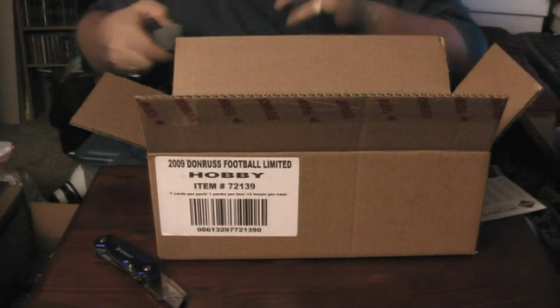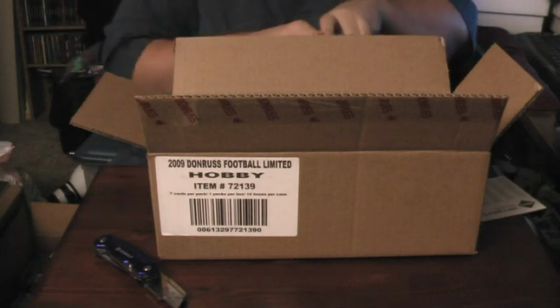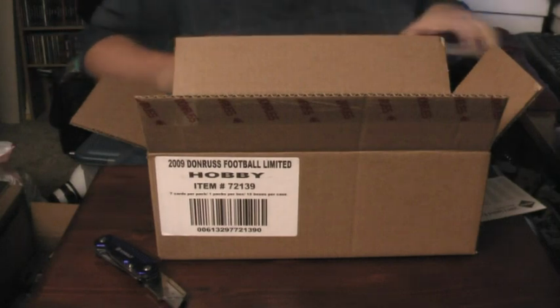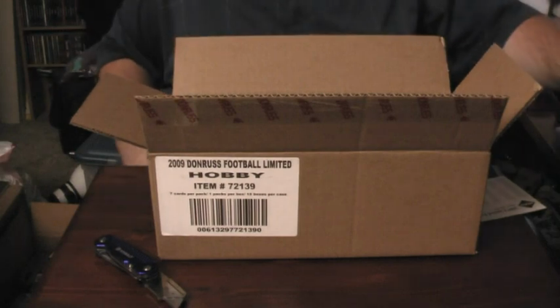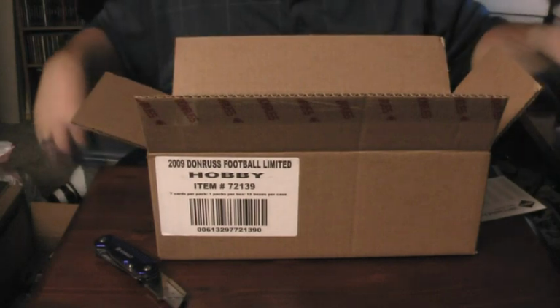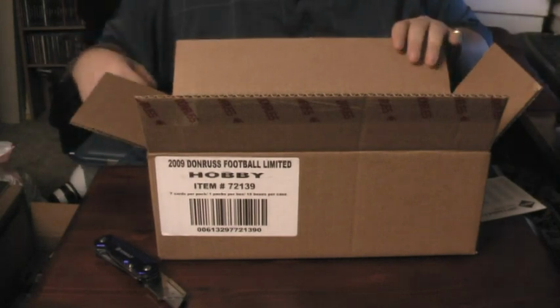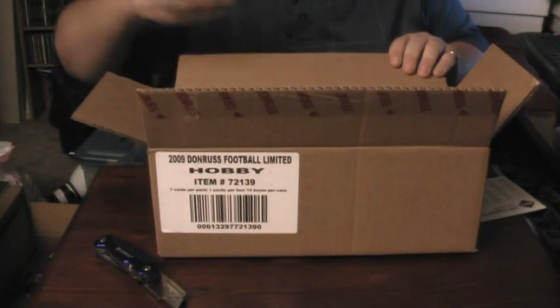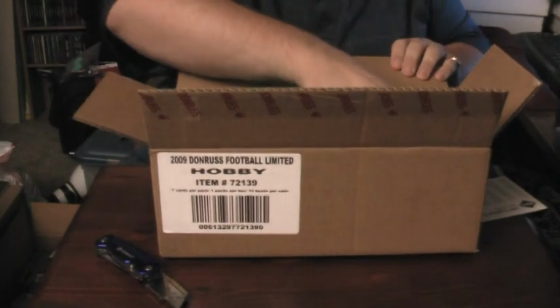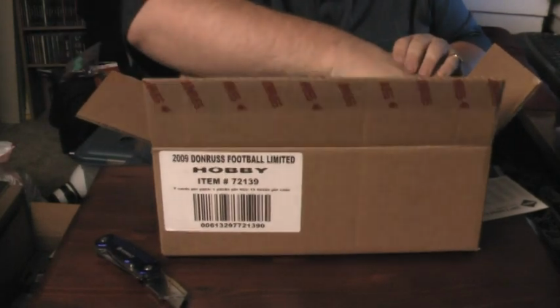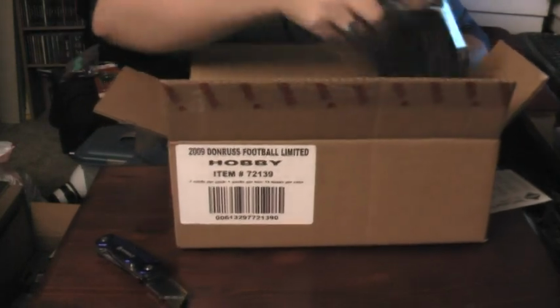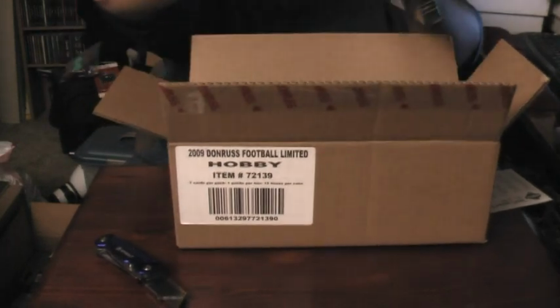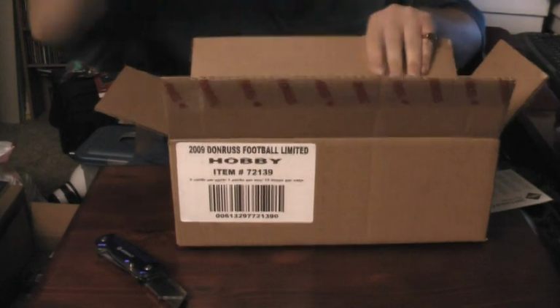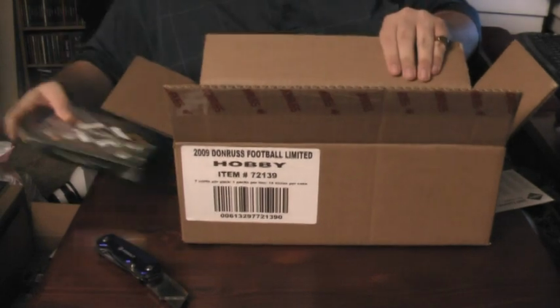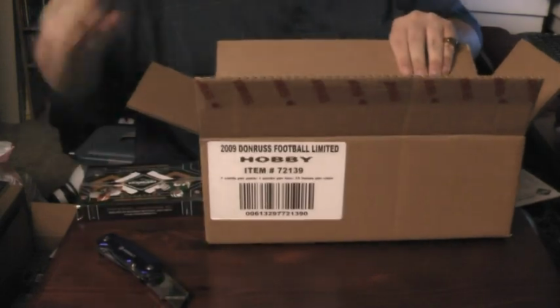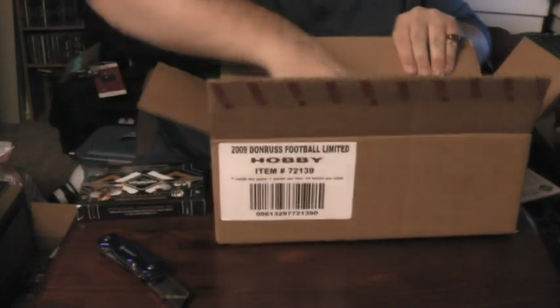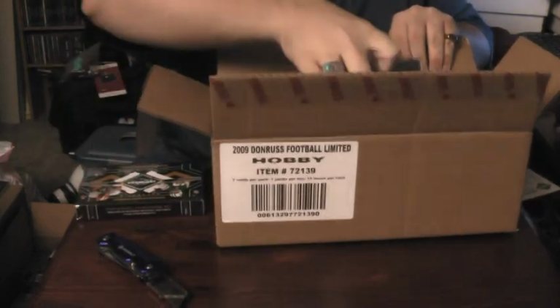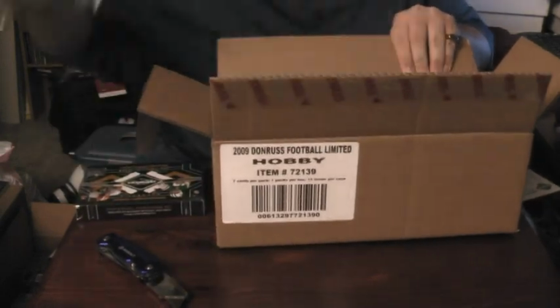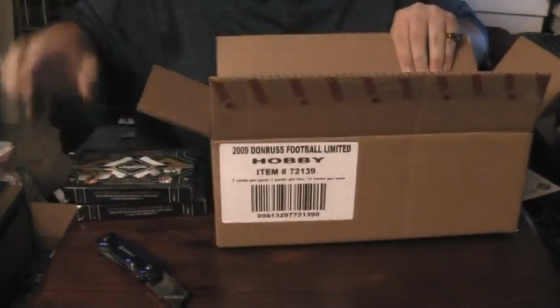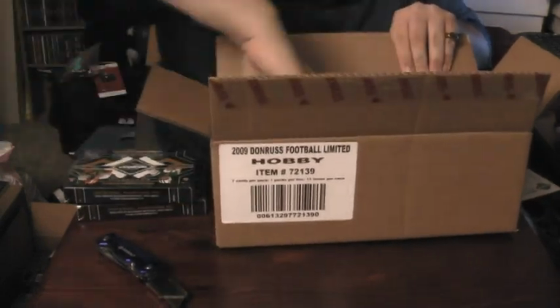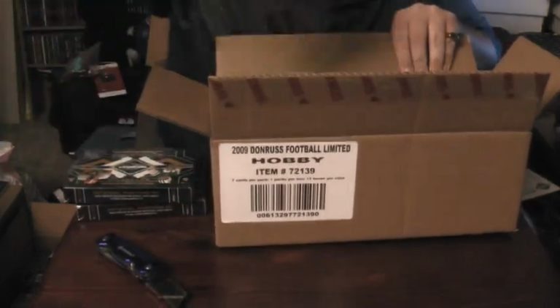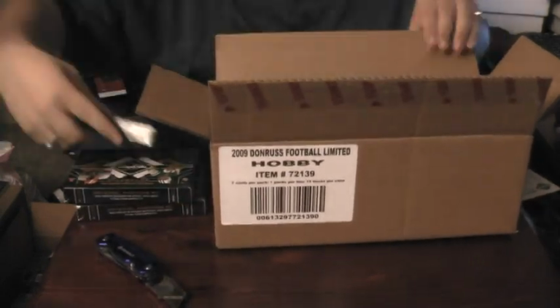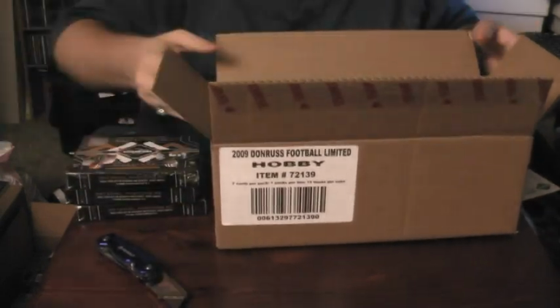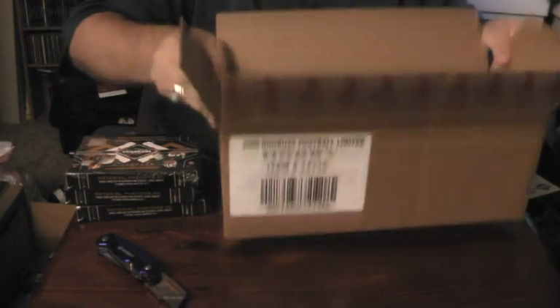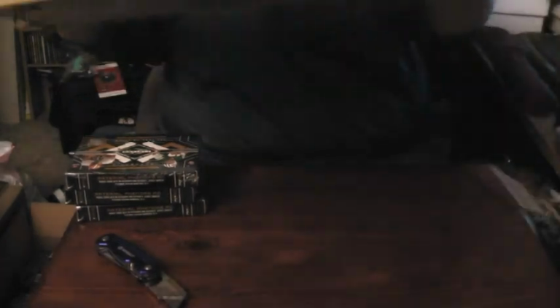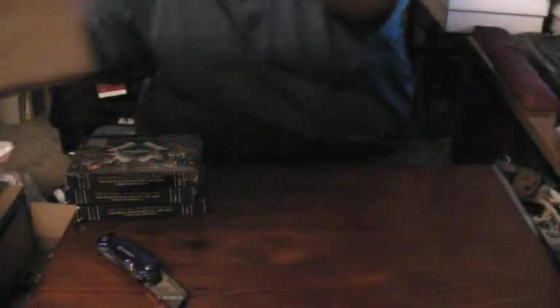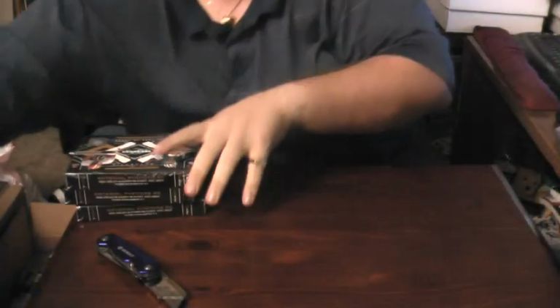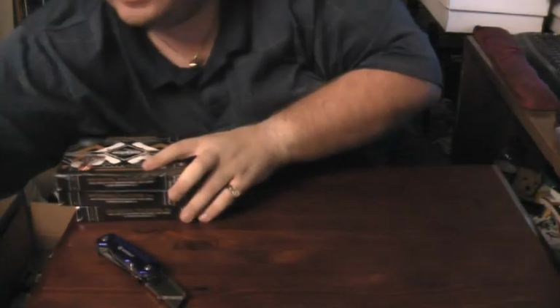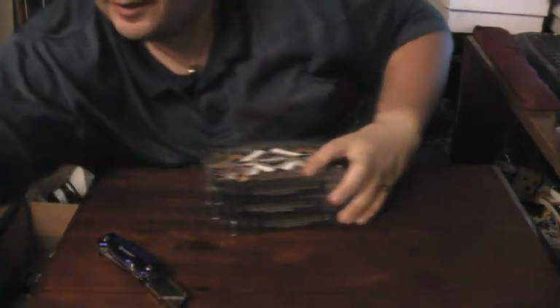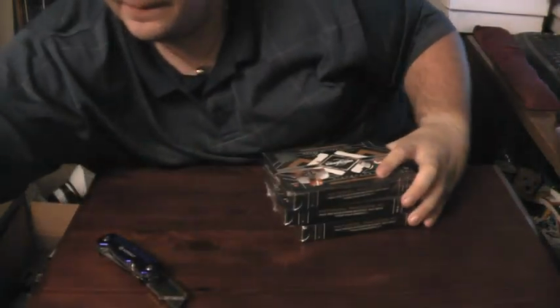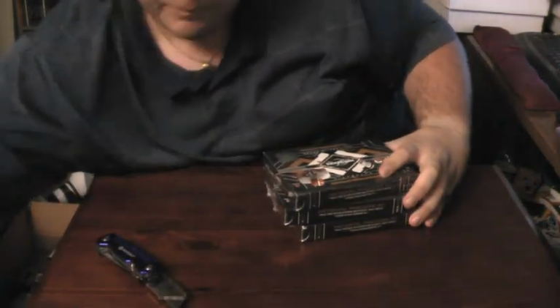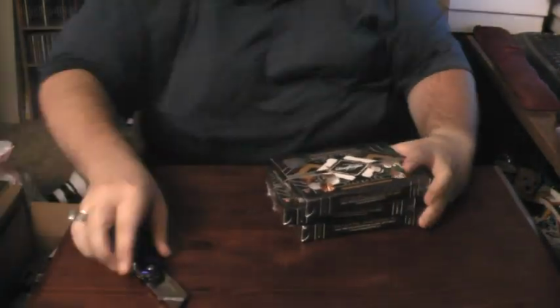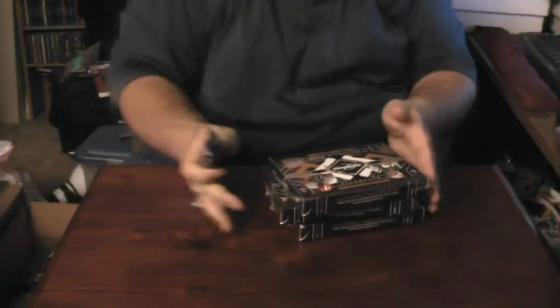Hey everybody, it's Wuja here back with our second video. This is going to be our next three boxes of limited football. There'll be five videos total since there are 15 boxes in this thing. Plenty of cards left to go.